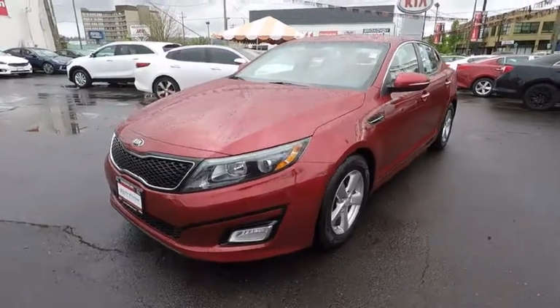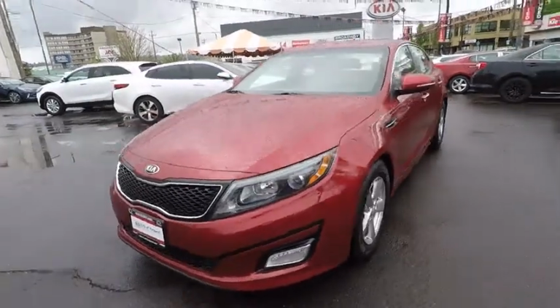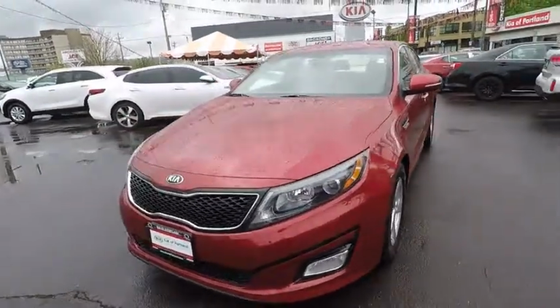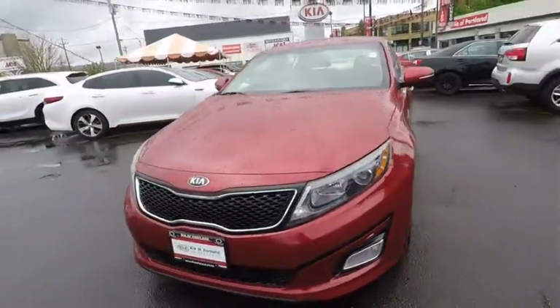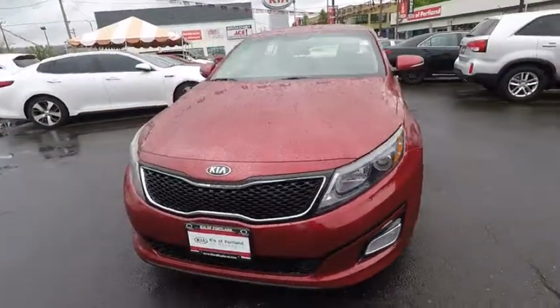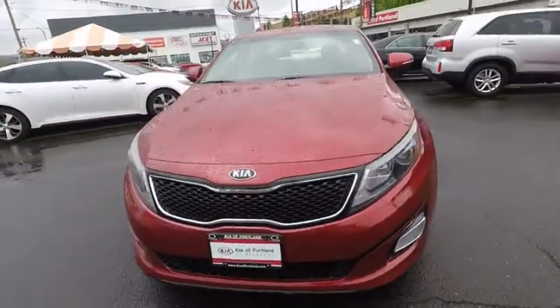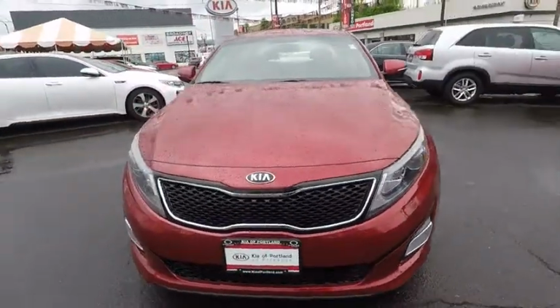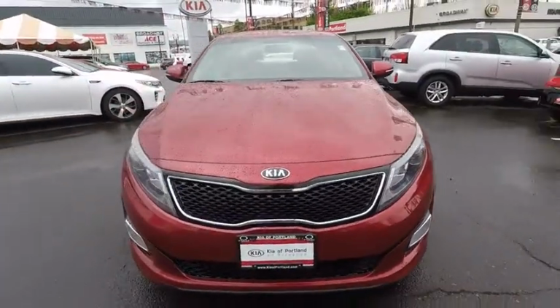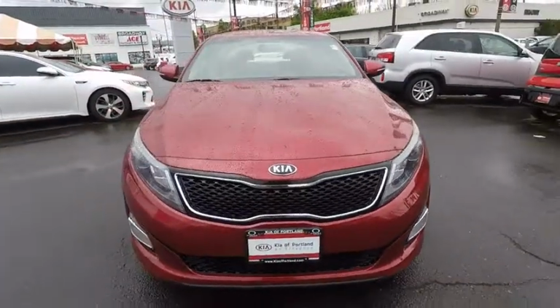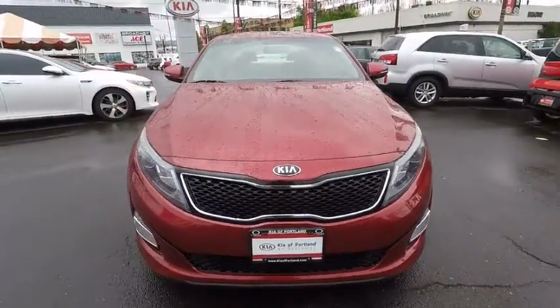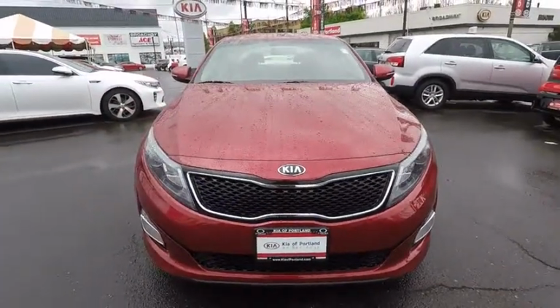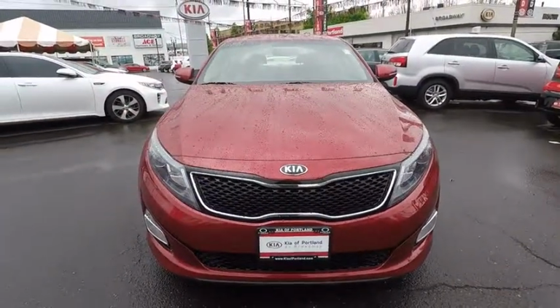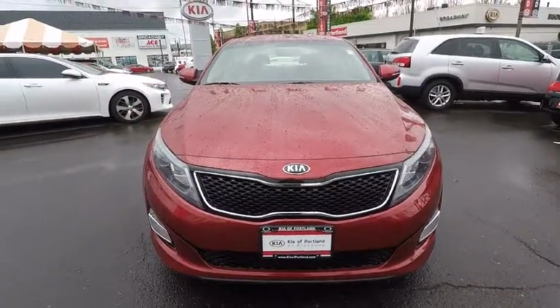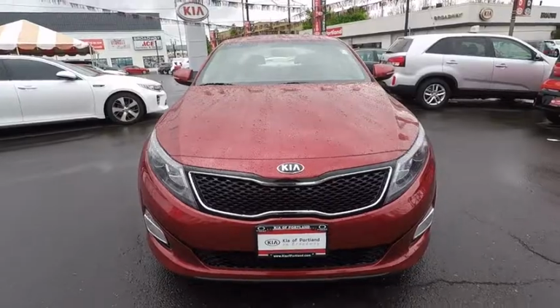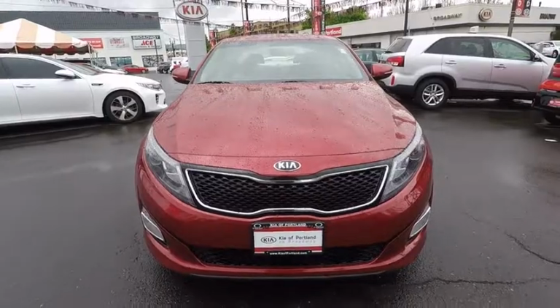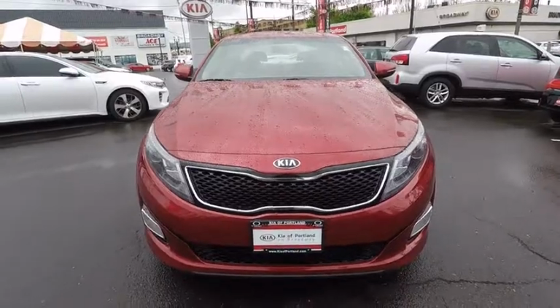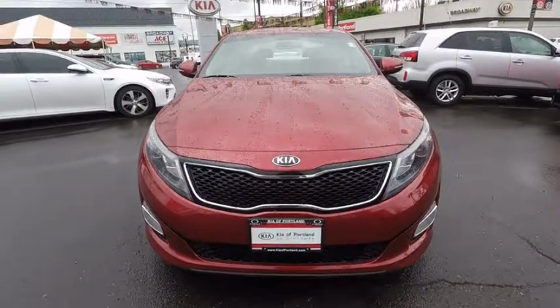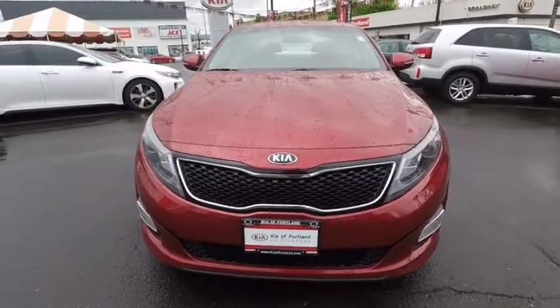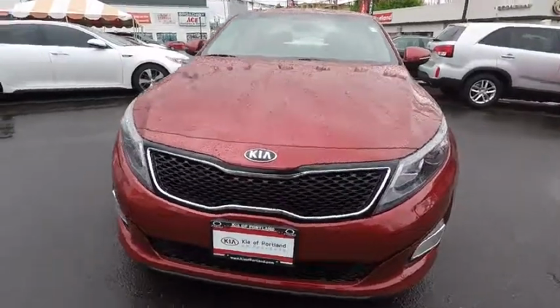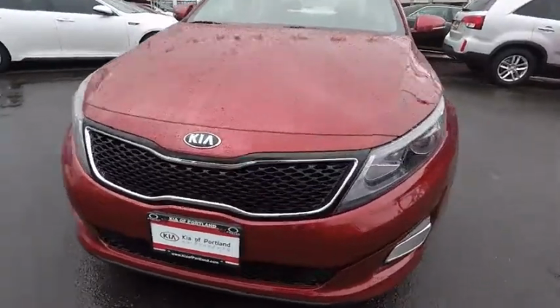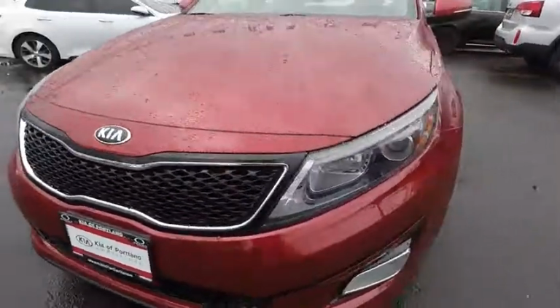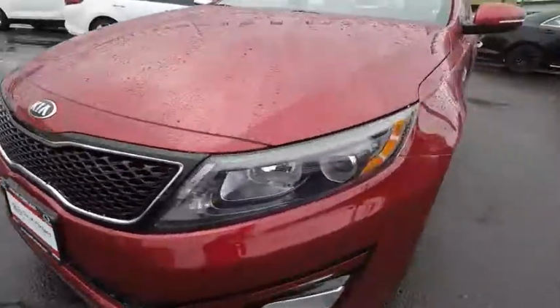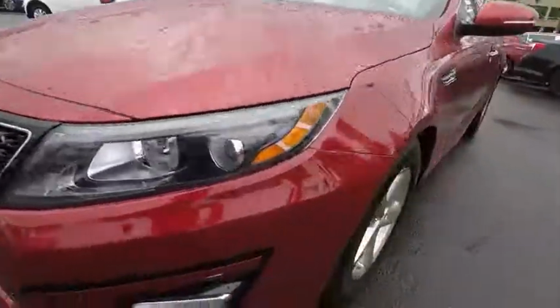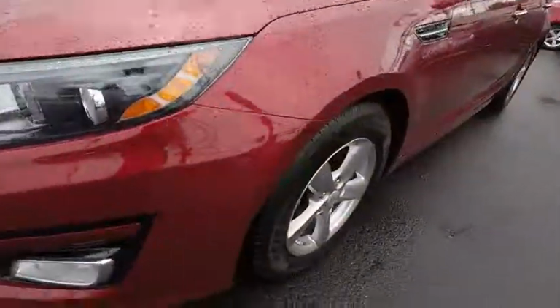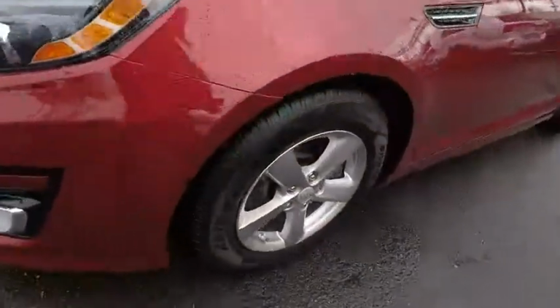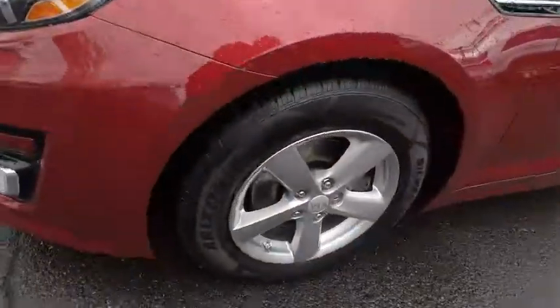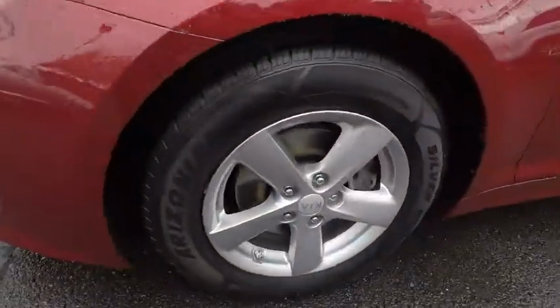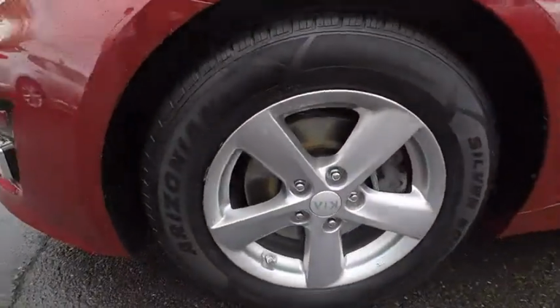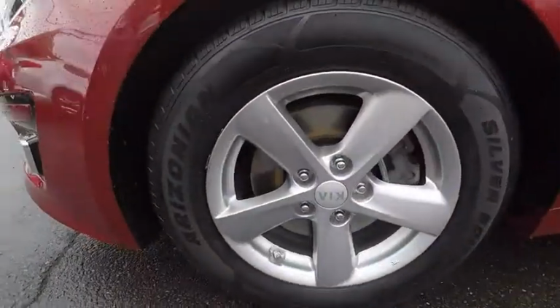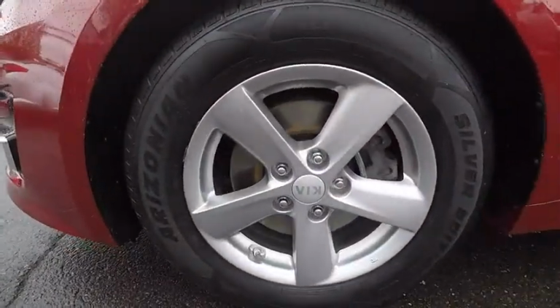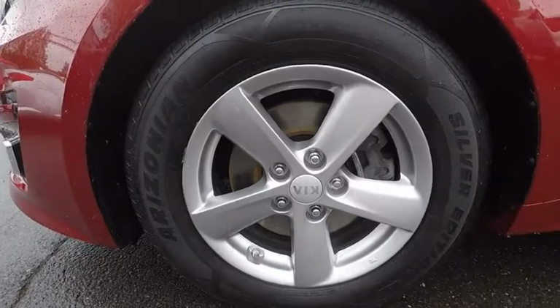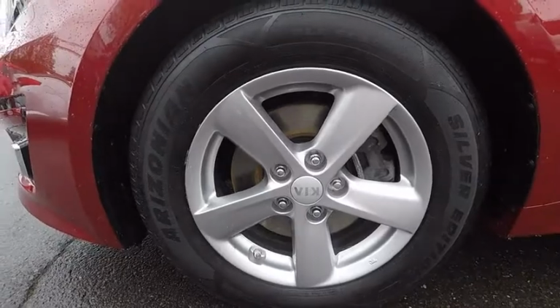AM-FM stereo radio, fog light, power door locks, MP3 playback stereo, electronic stability control, power windows, power seat.